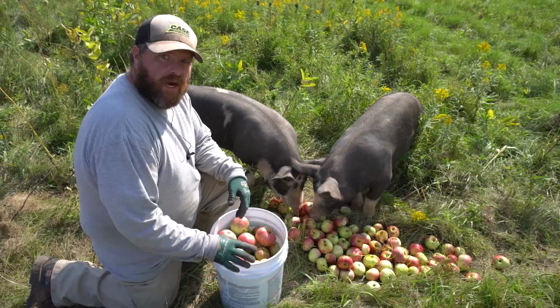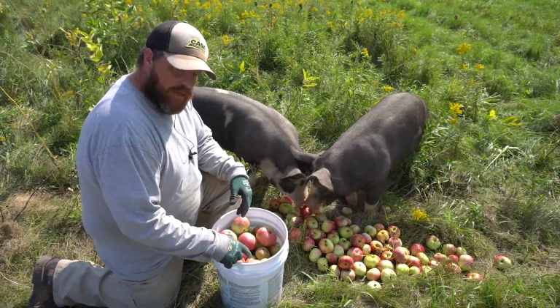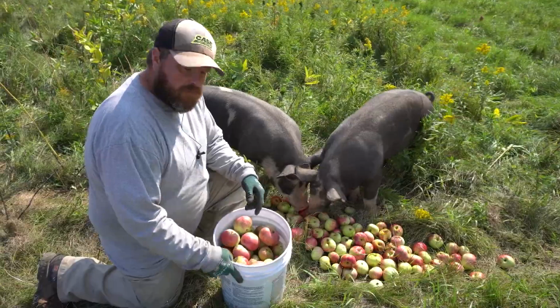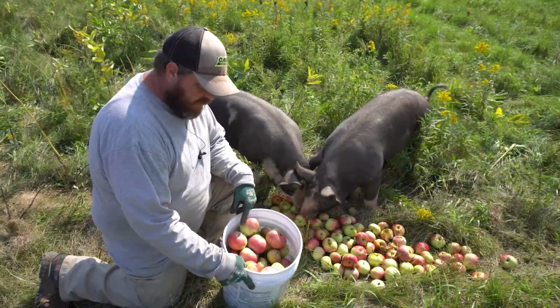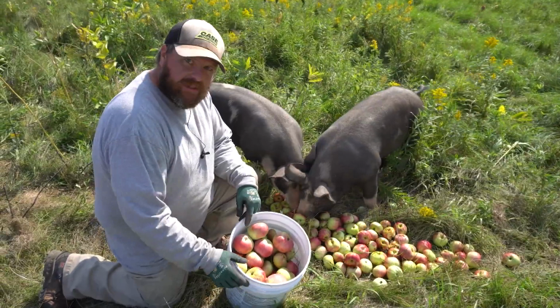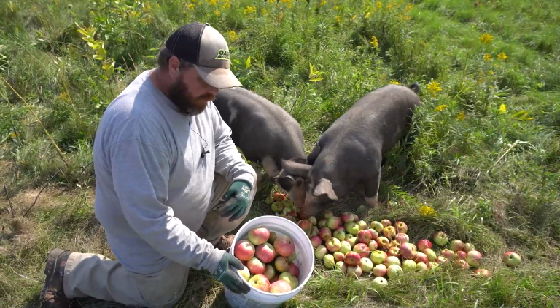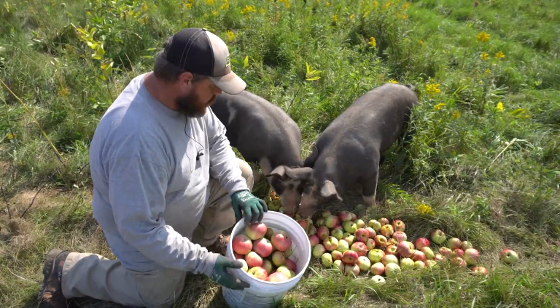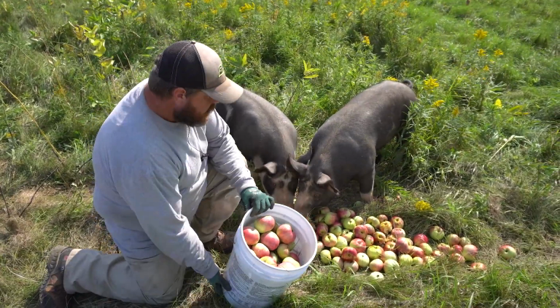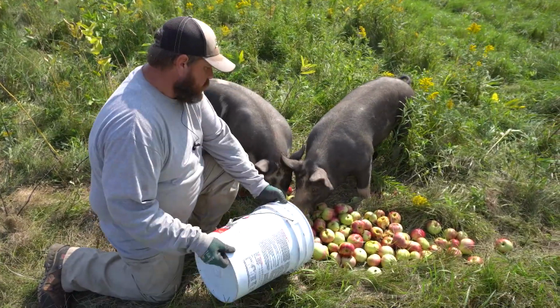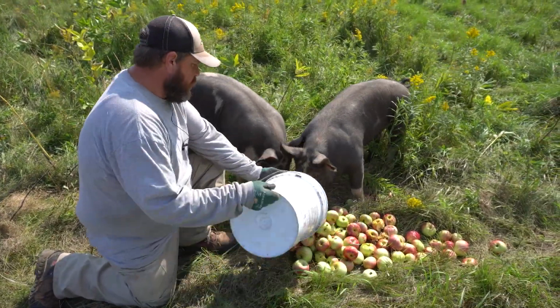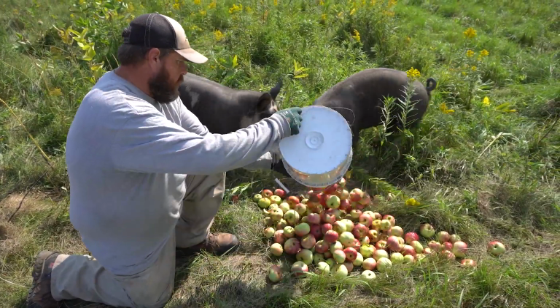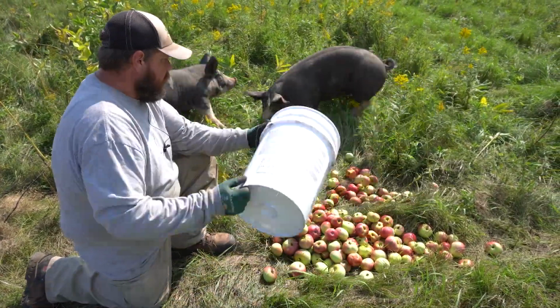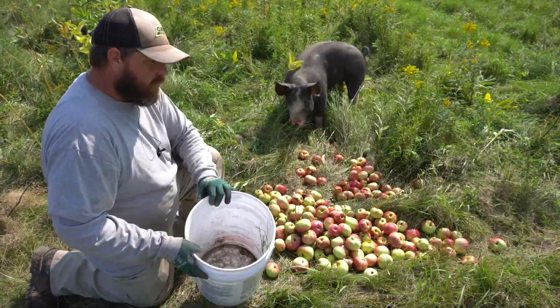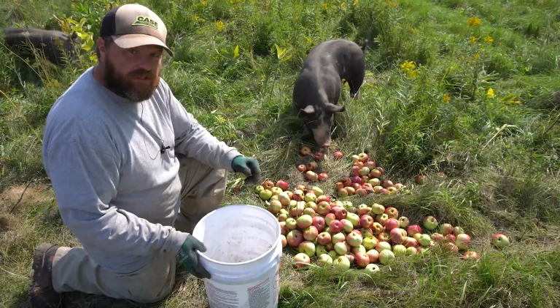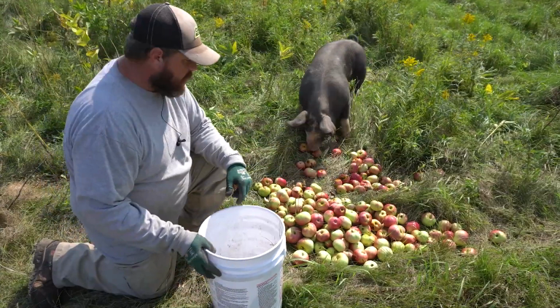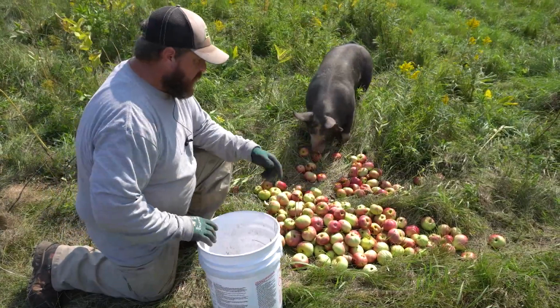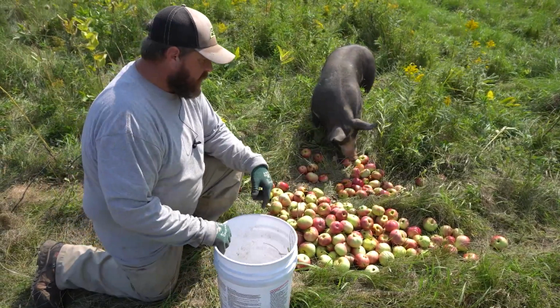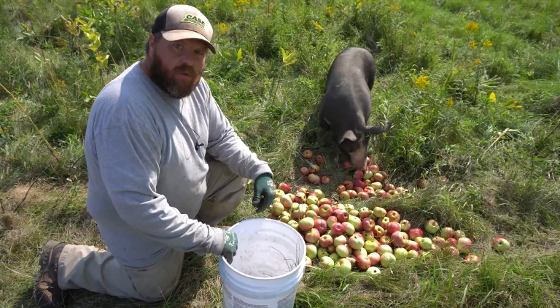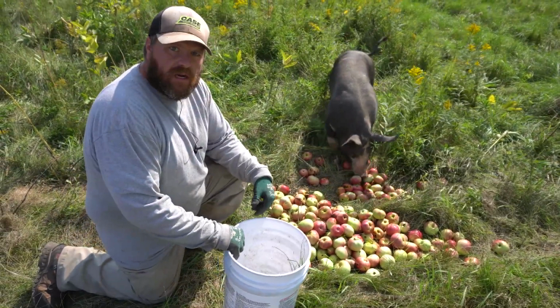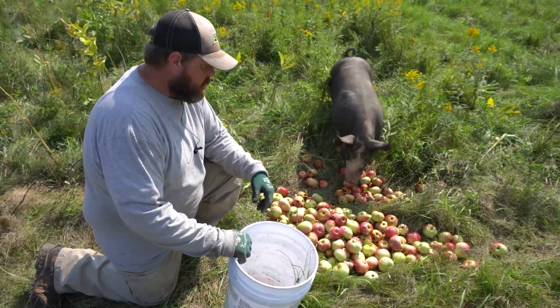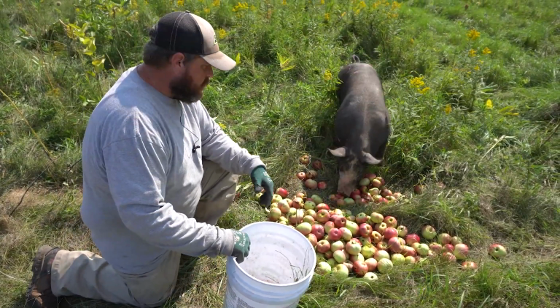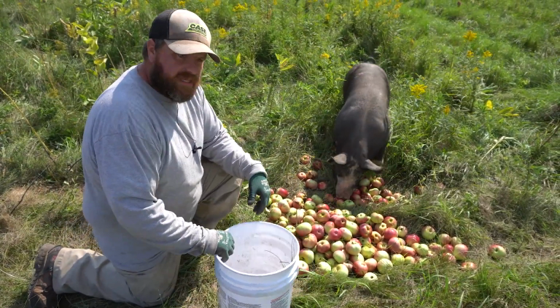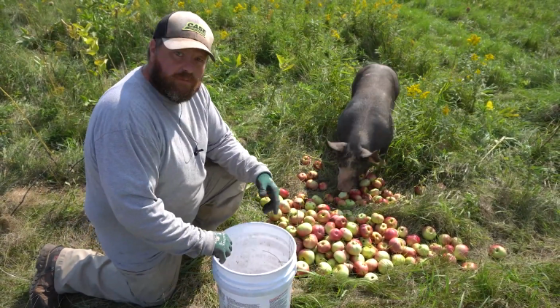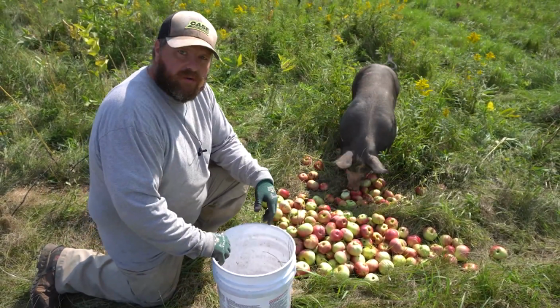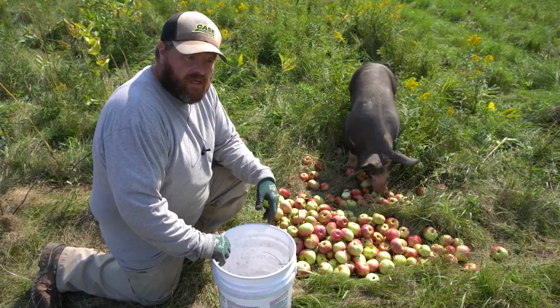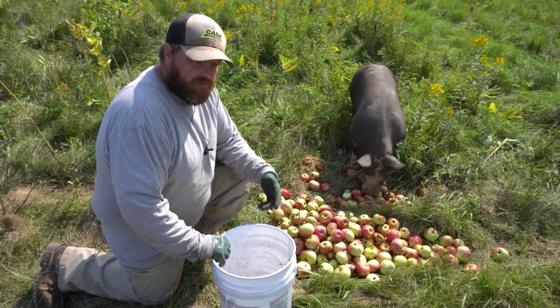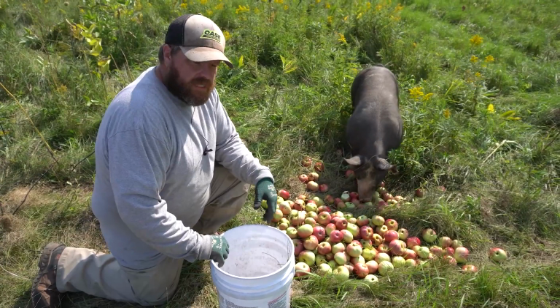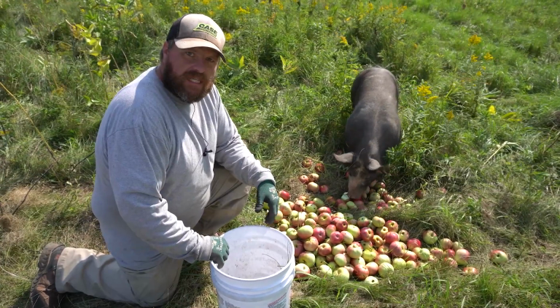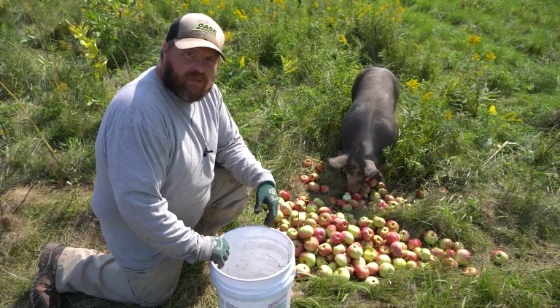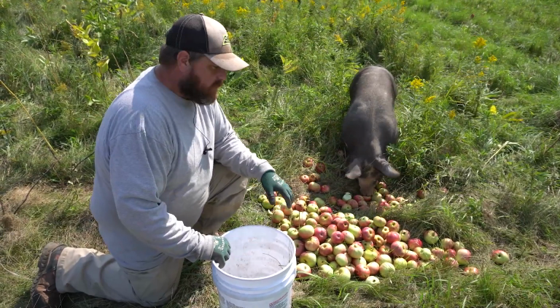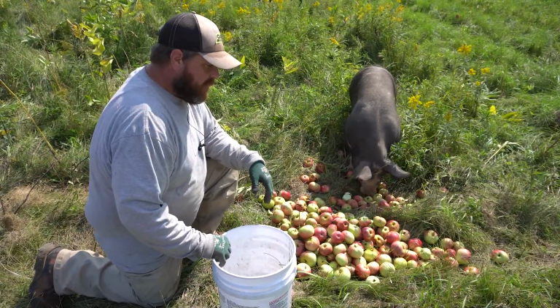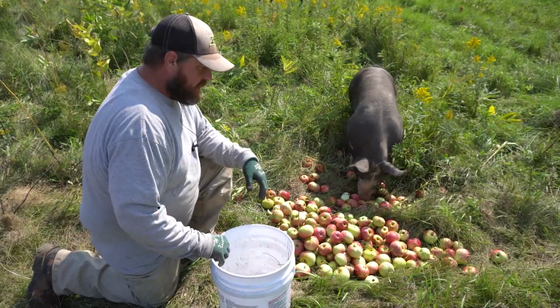Alright, we're able to pick up two five-gallon pails underneath that one tree. So I usually just dump them out, let them eat them as they want. Usually within the day putting out 10-15 gallons worth of apples — they'll be gone by the next day.